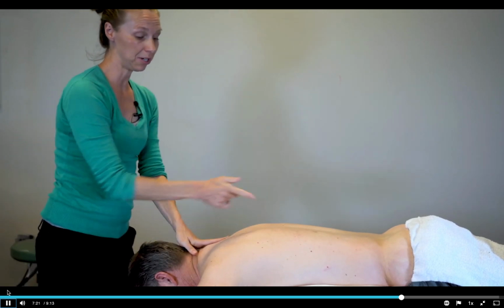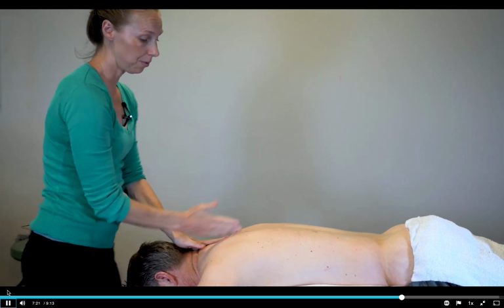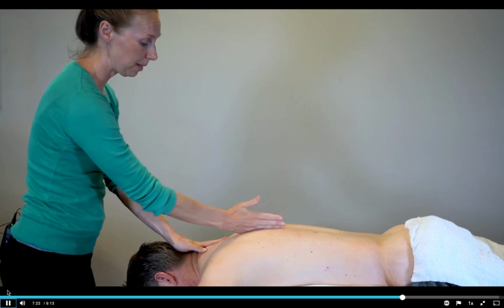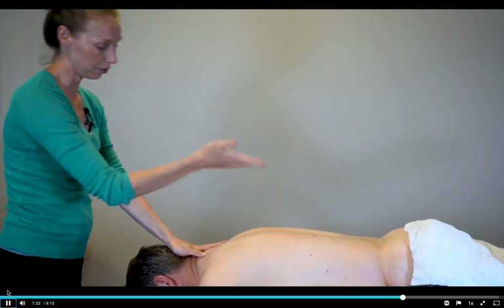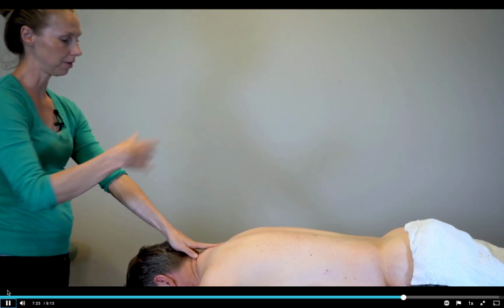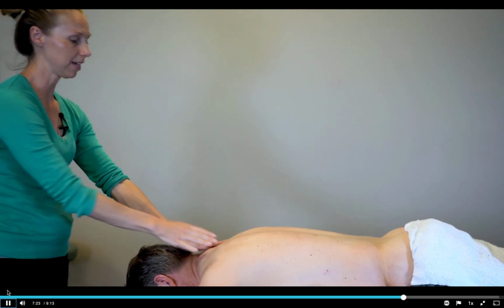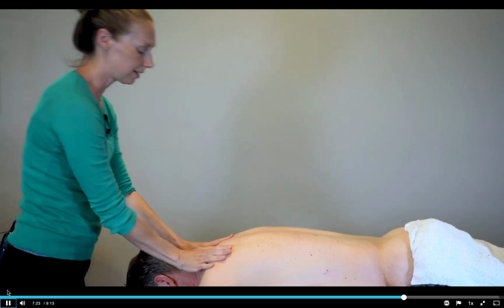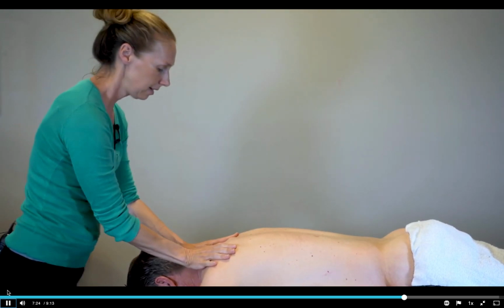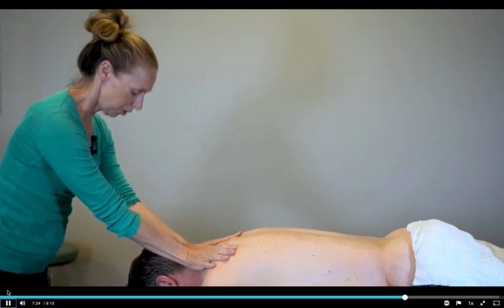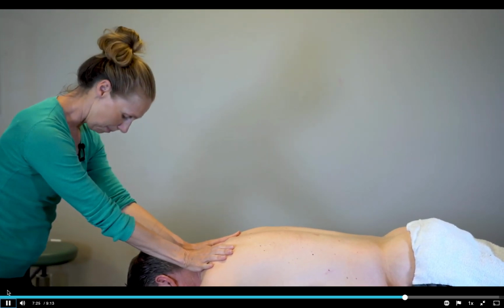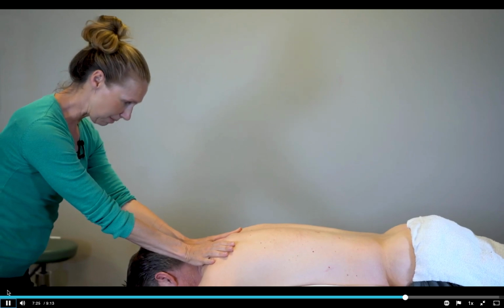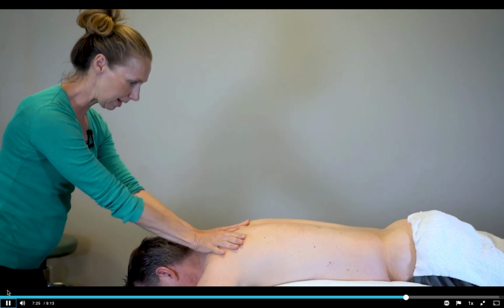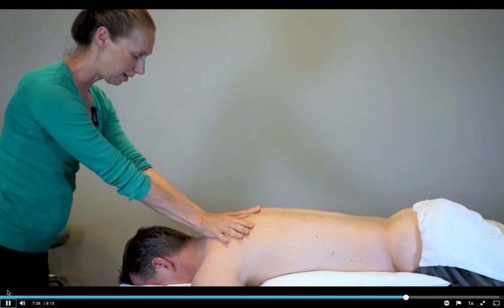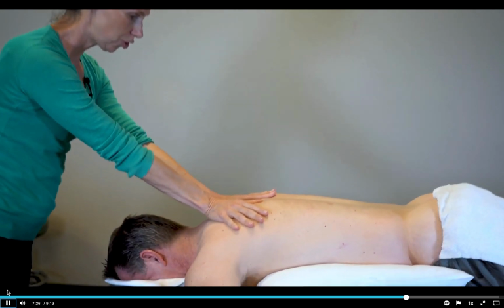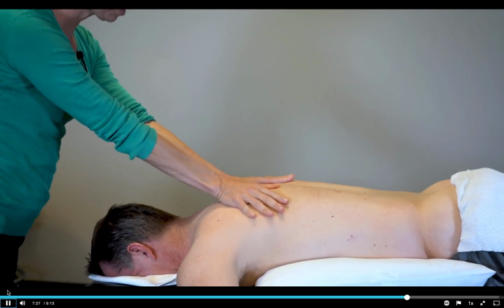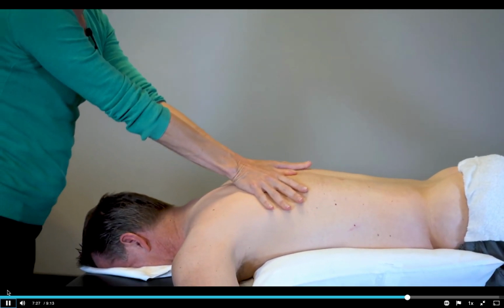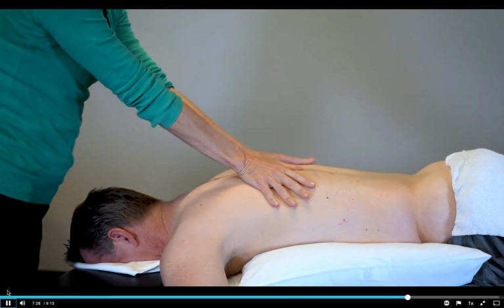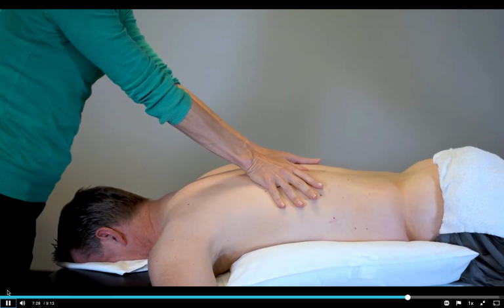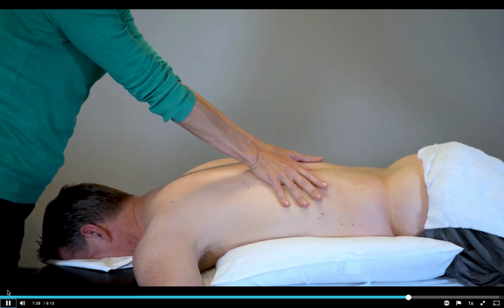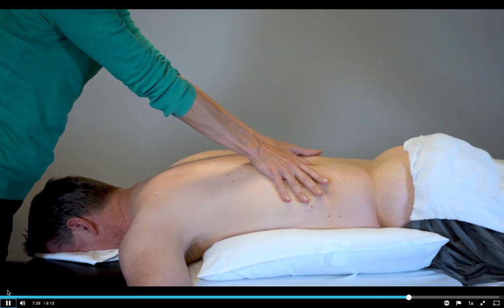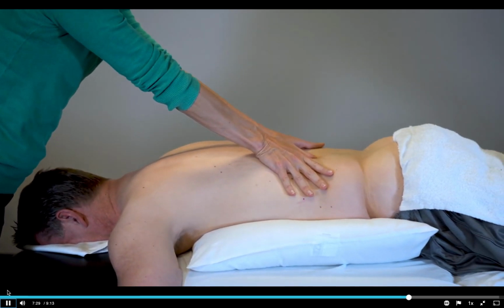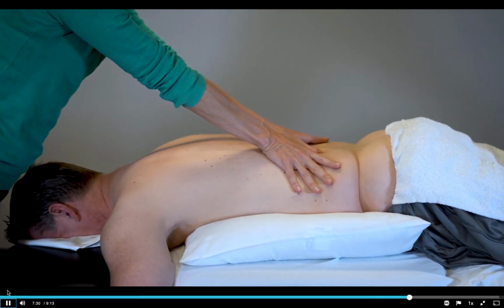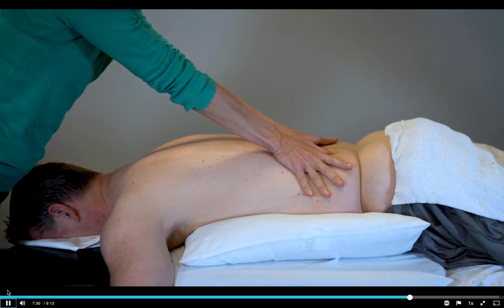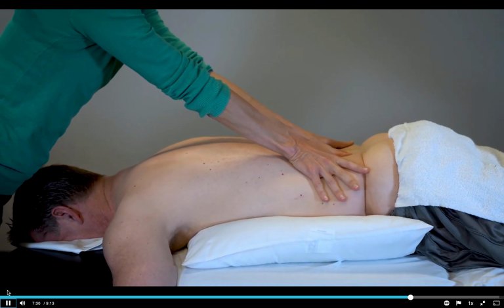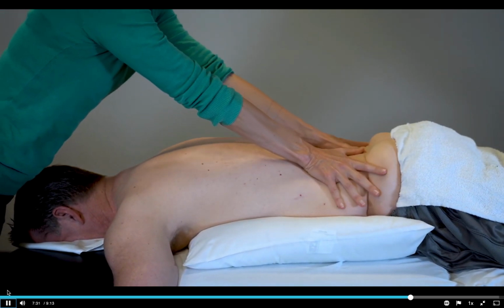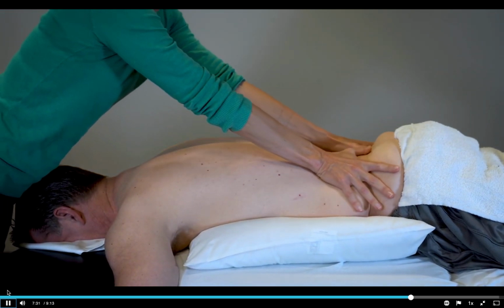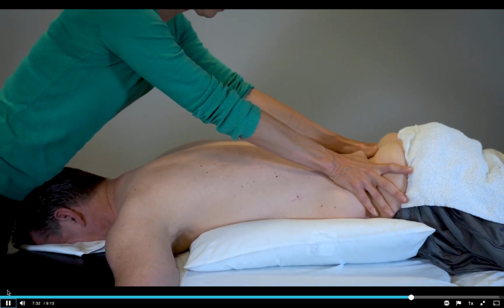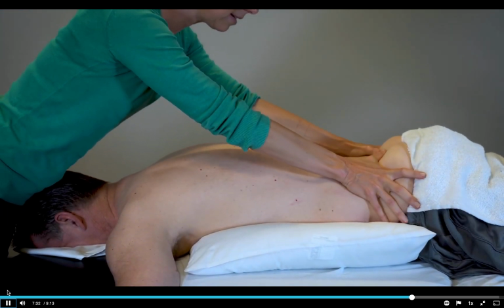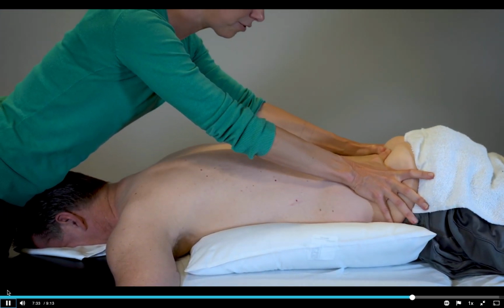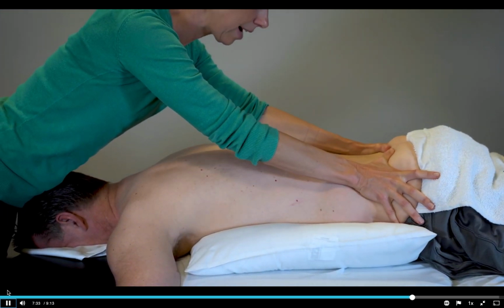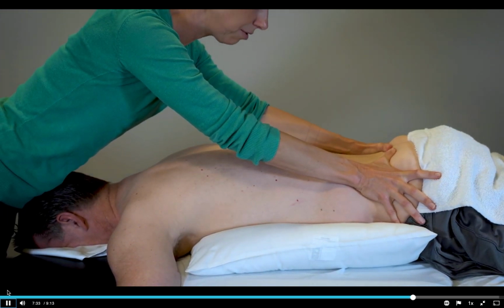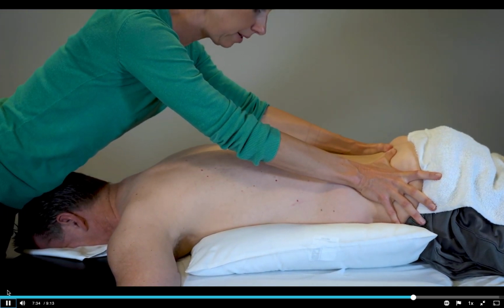Now I'm going to do the ipsilateral side, or the left side in this case. Weight on my back leg, shift it to the front leg. As I drive that force toward the sacrum, separate the hands and traction through the pelvis.